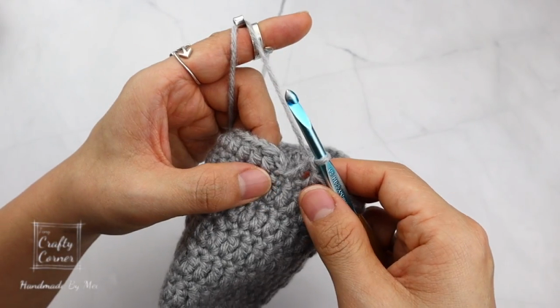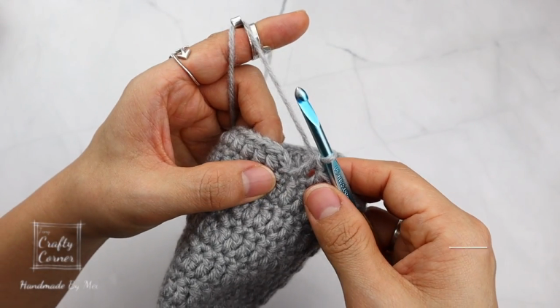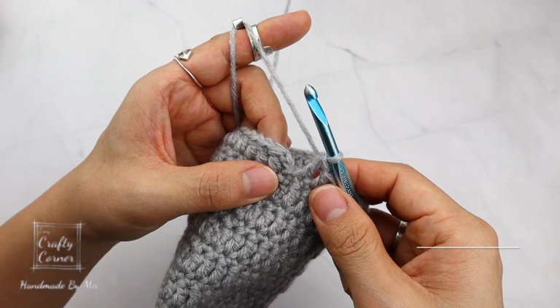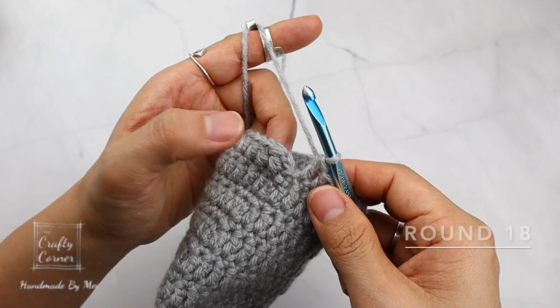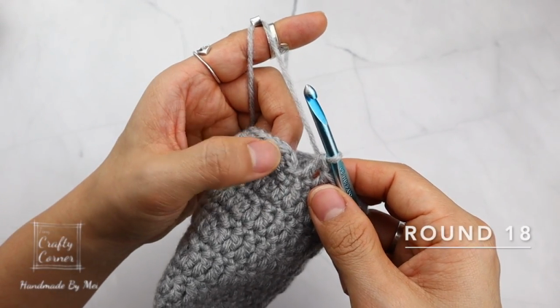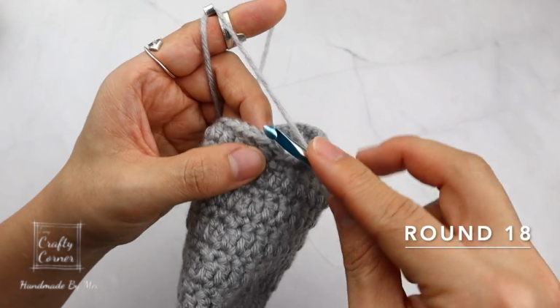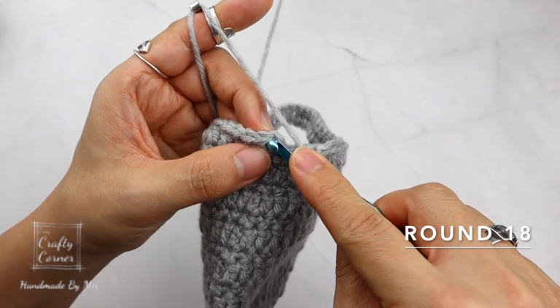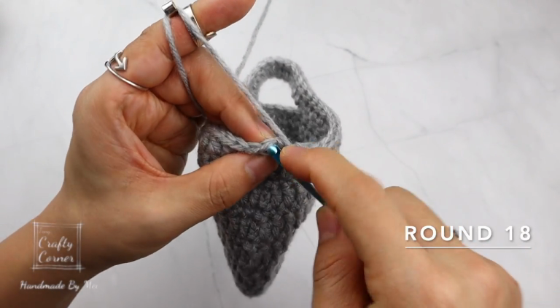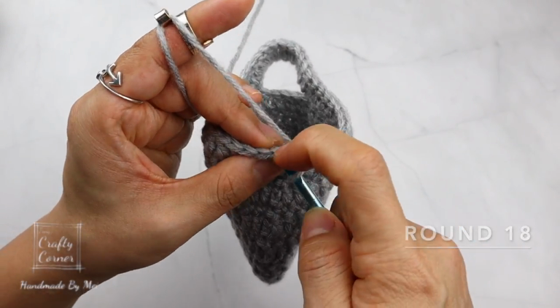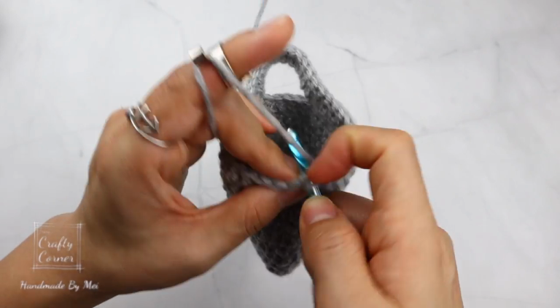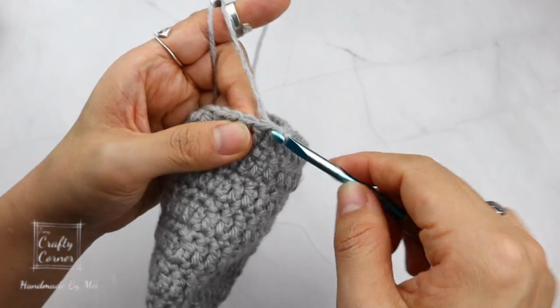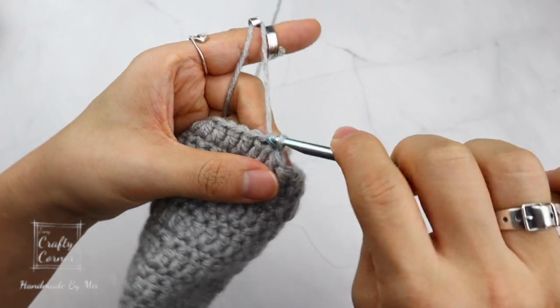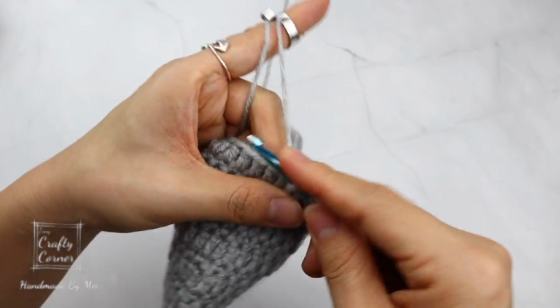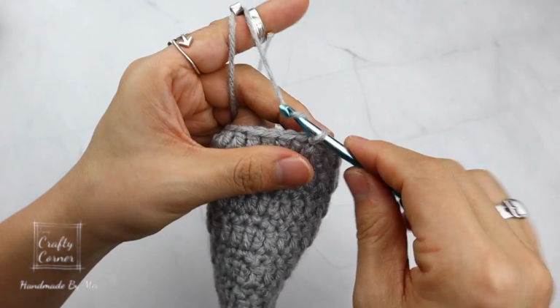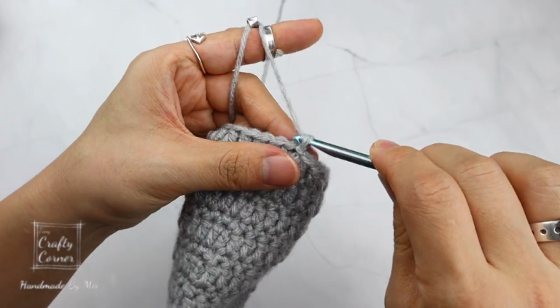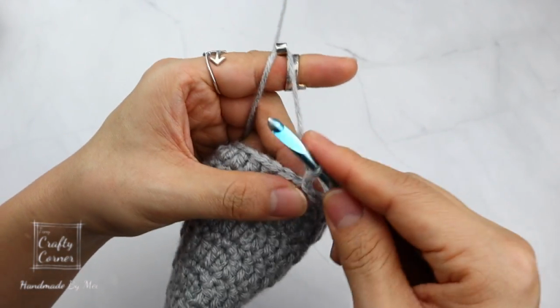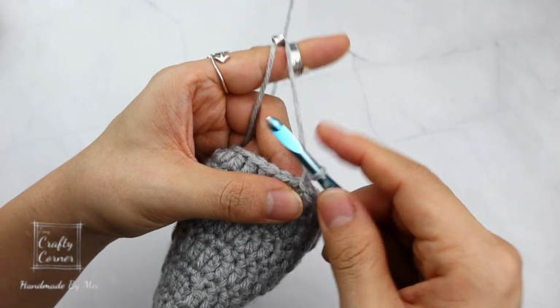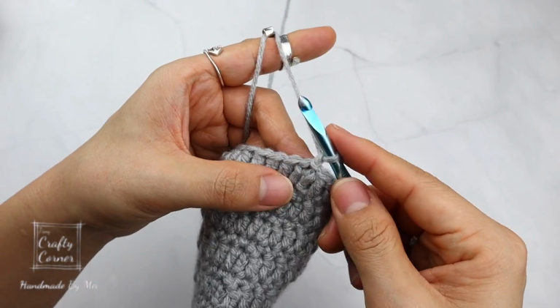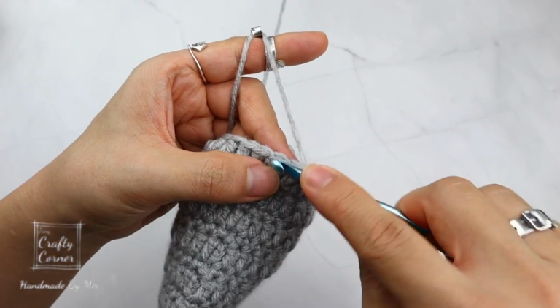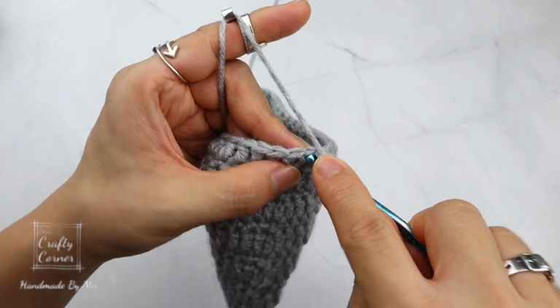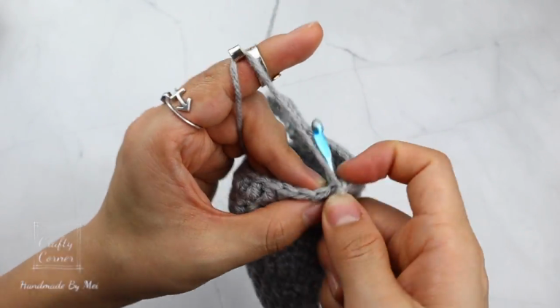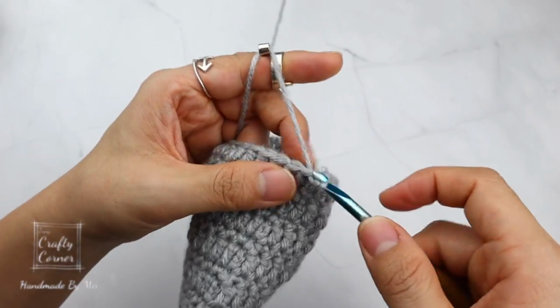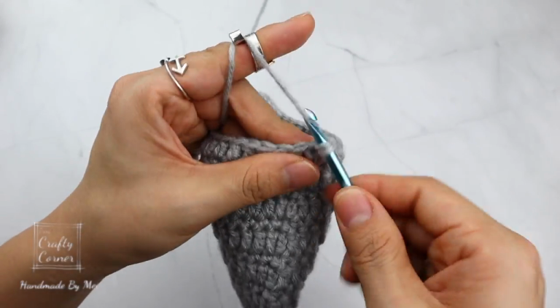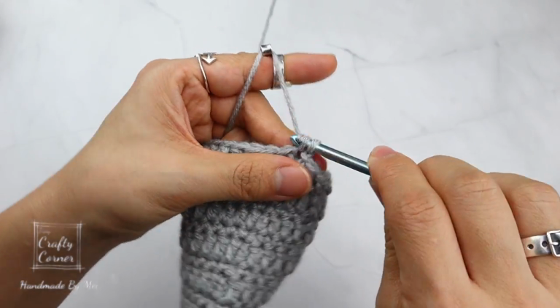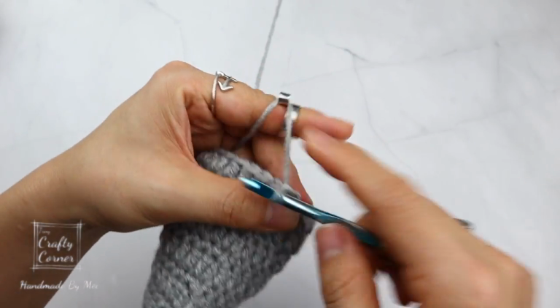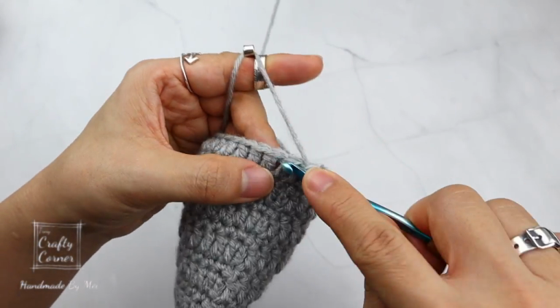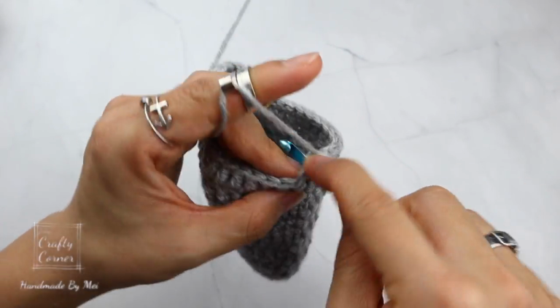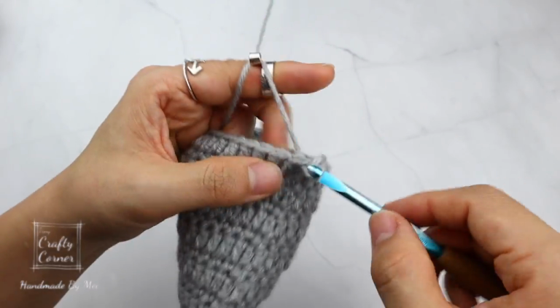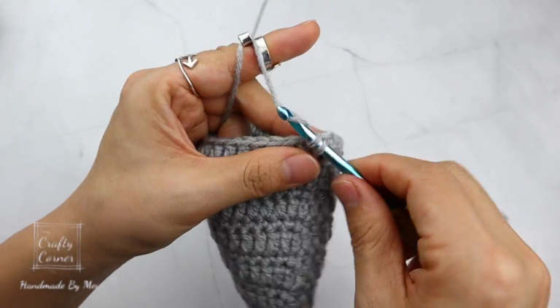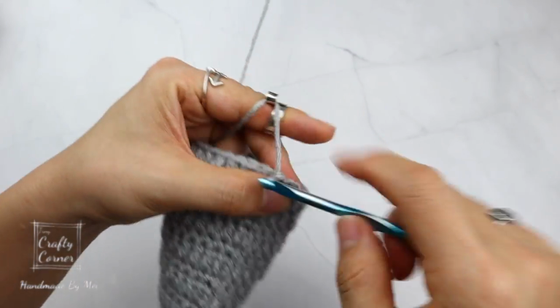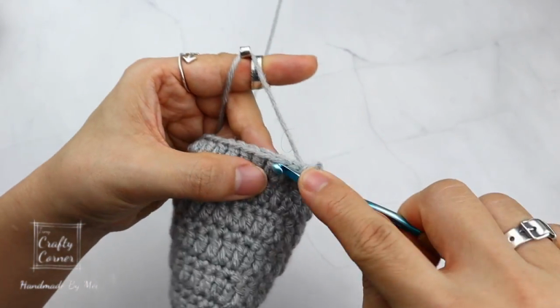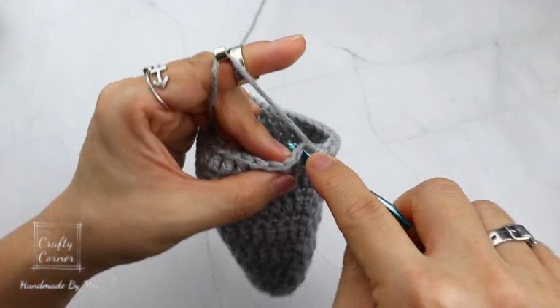To begin round 18, slip stitch into the first stitch, 1 chain. On this round place a single crochet into every stitch. I'll meet you on round 19.